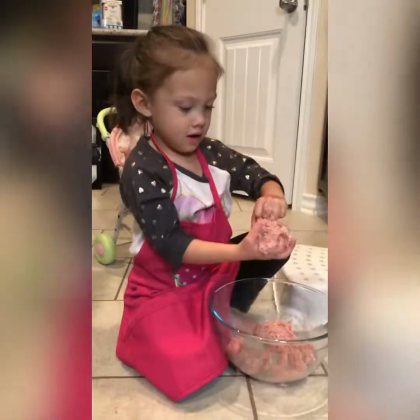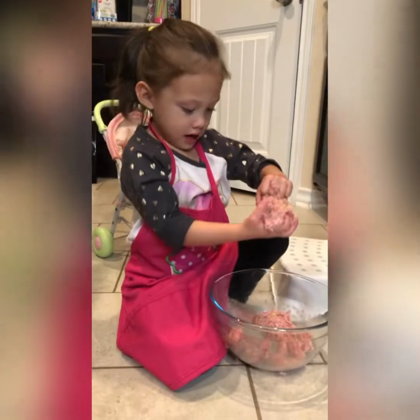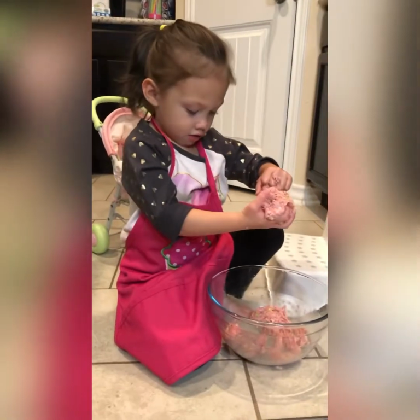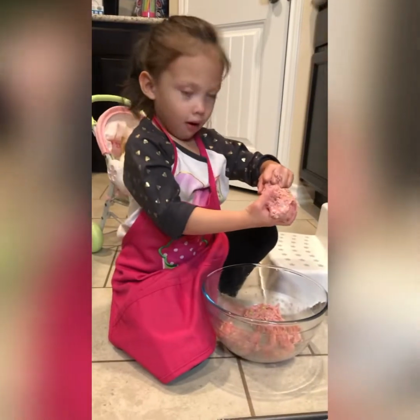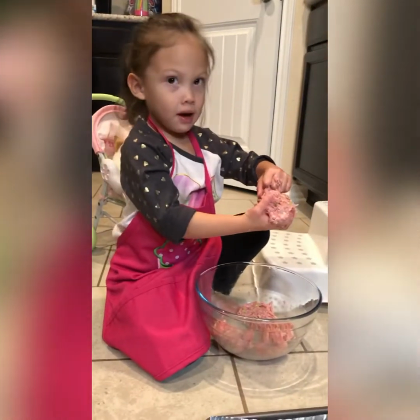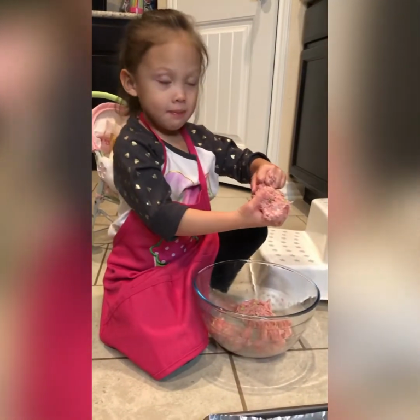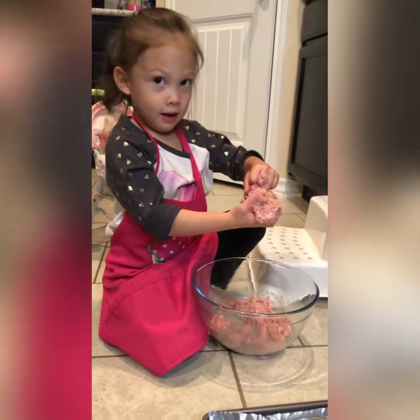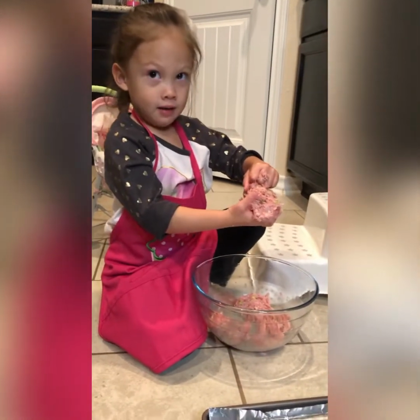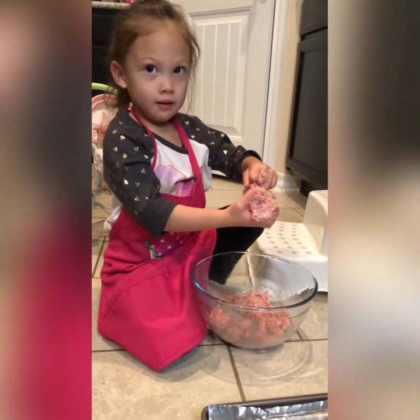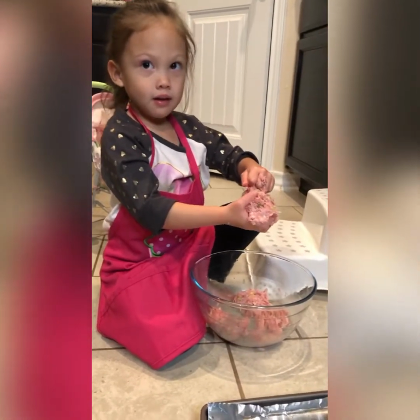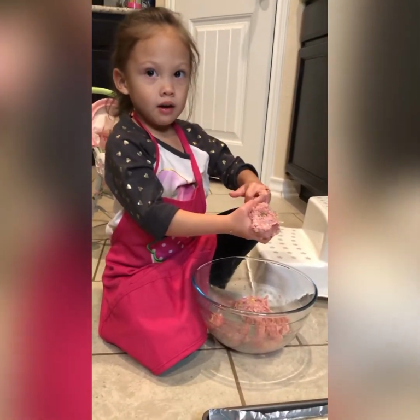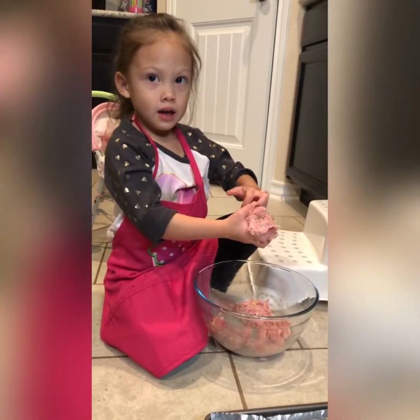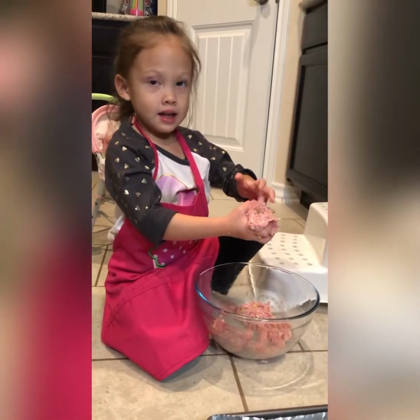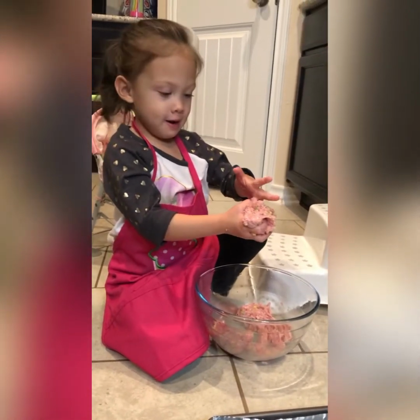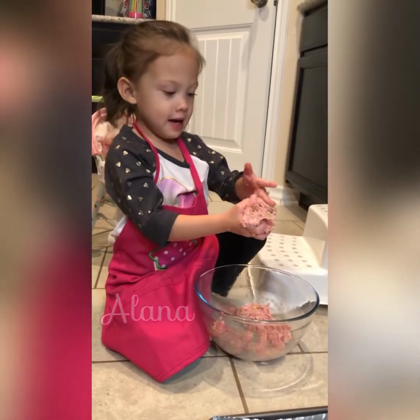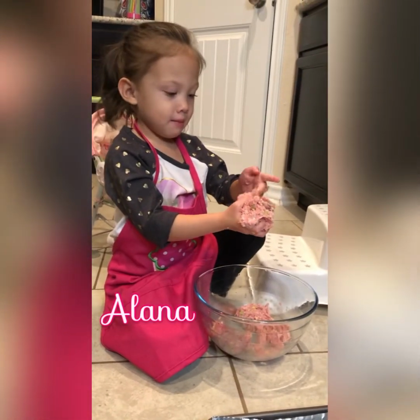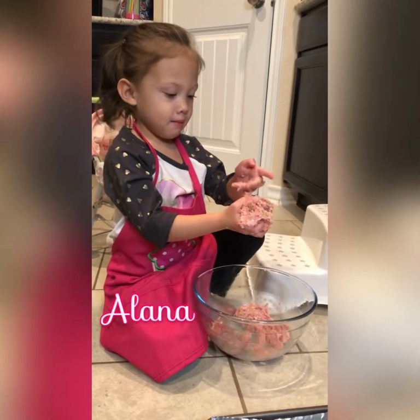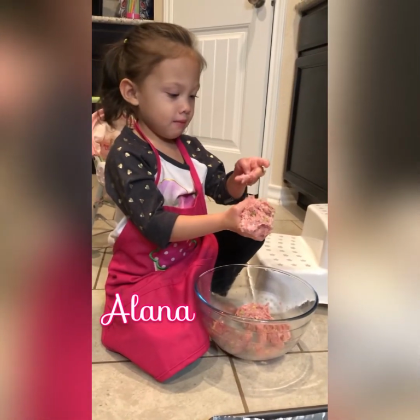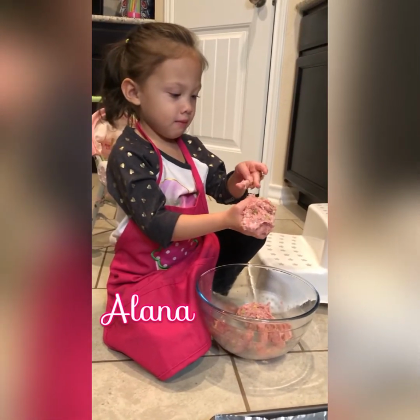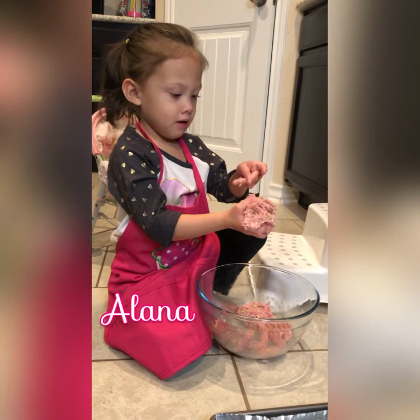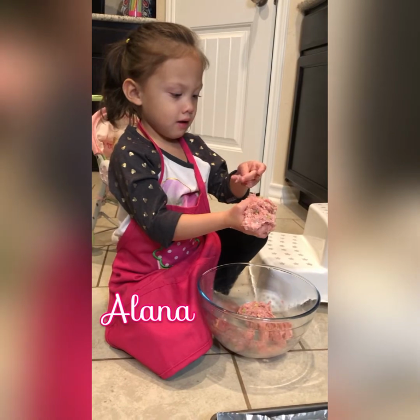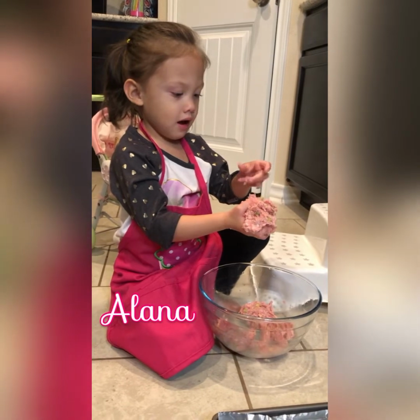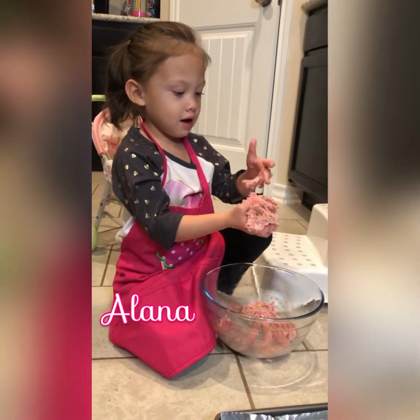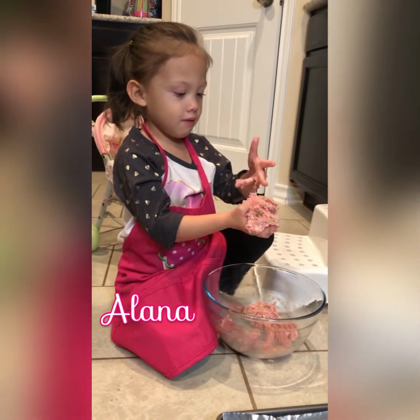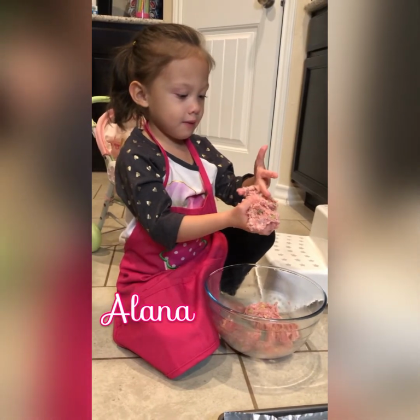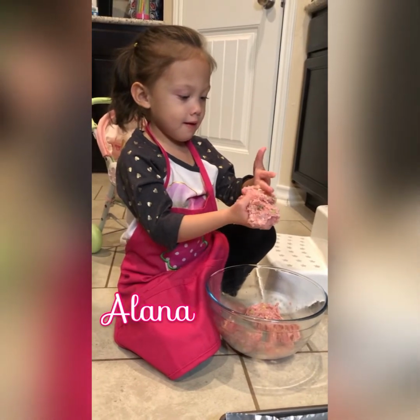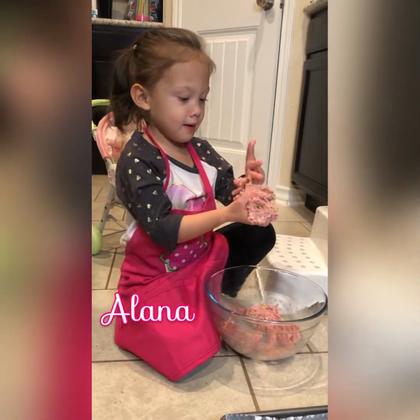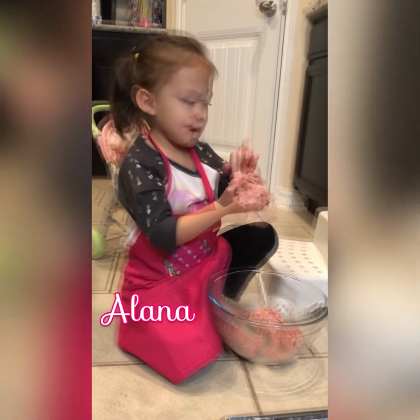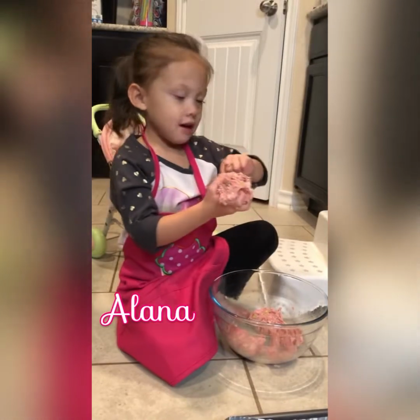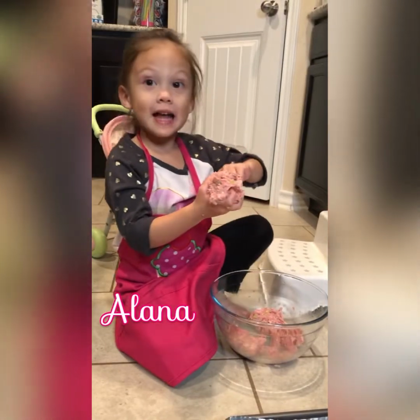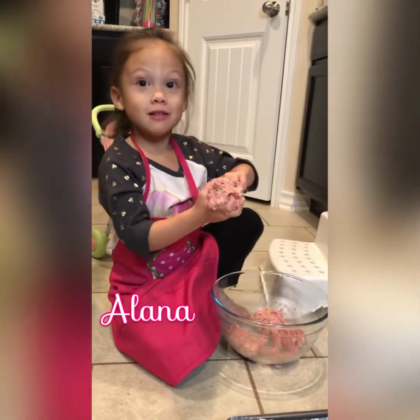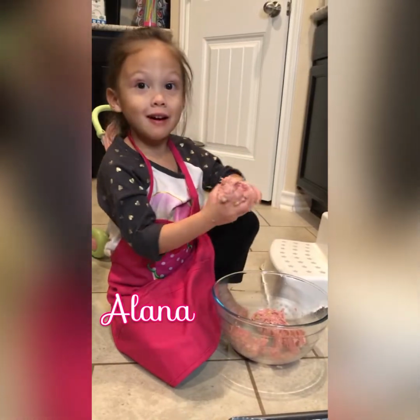Hey, look at my apron — it says my name. I got it from Carrie. Thank you, Carrie.